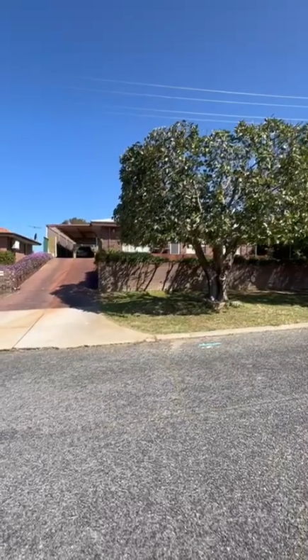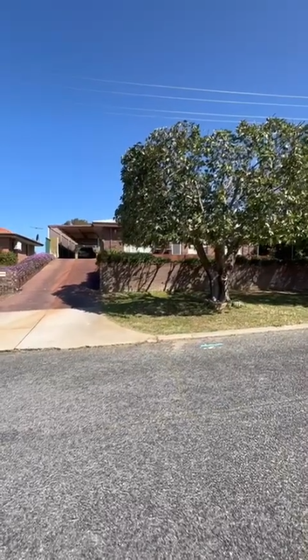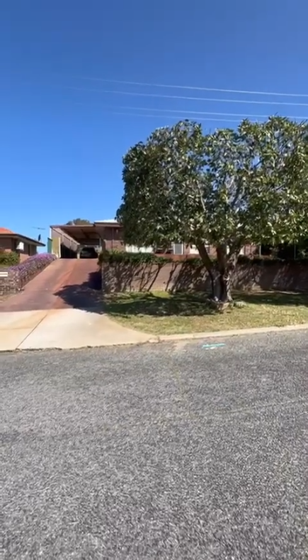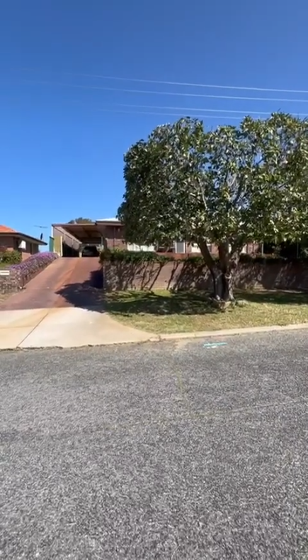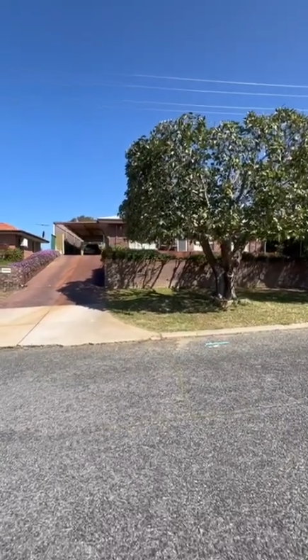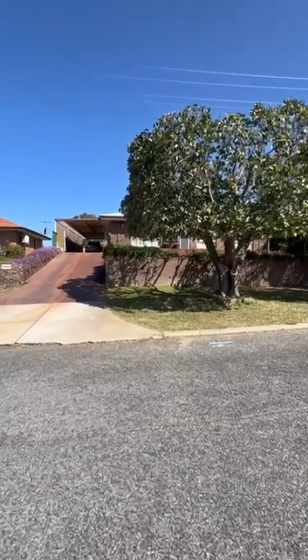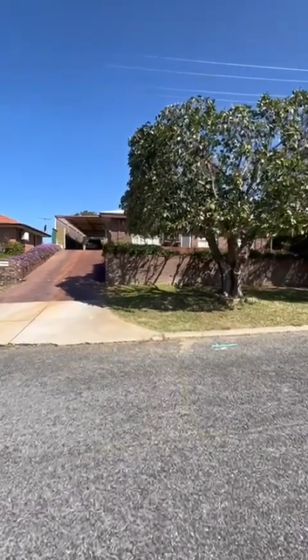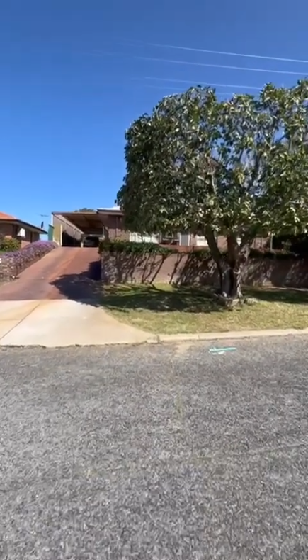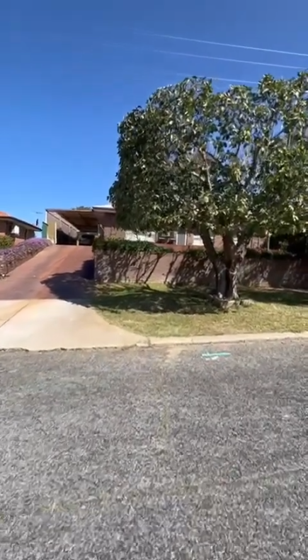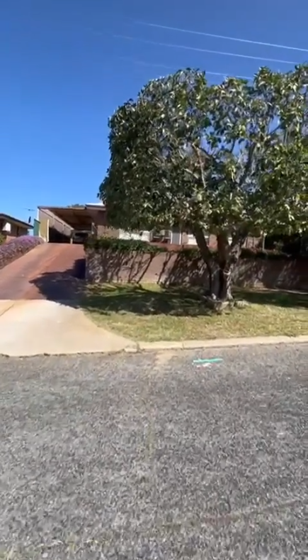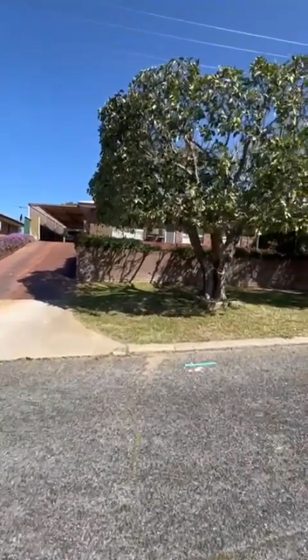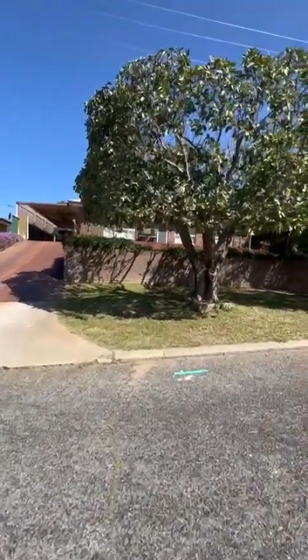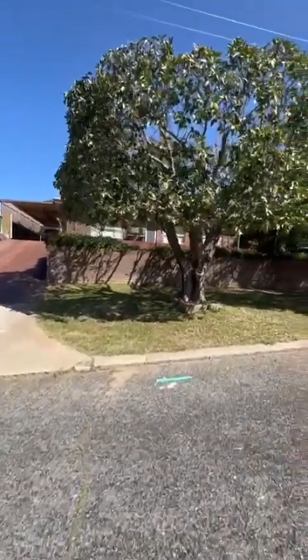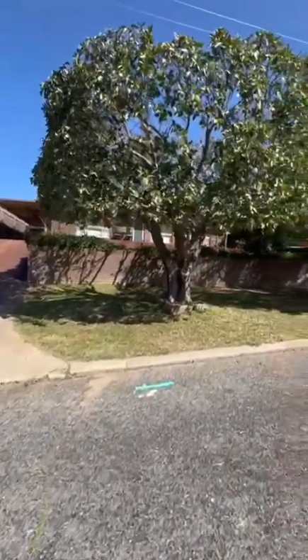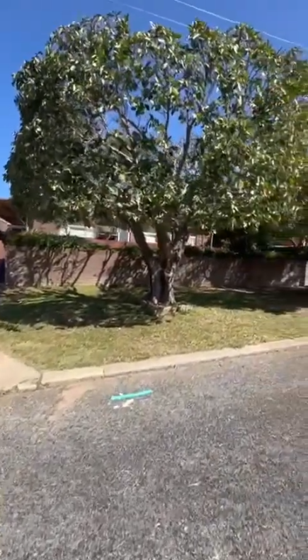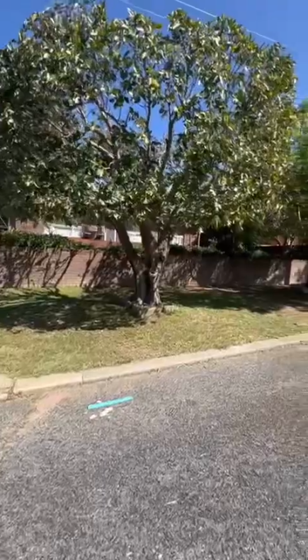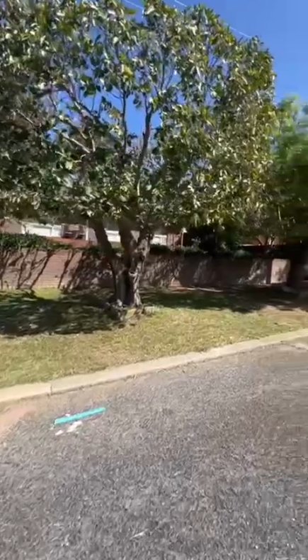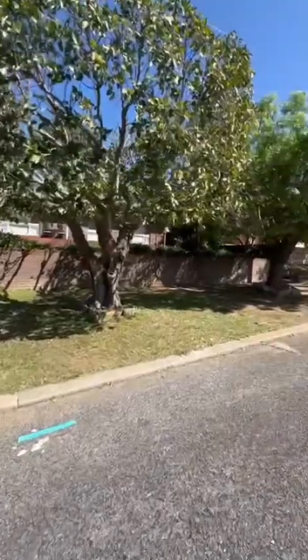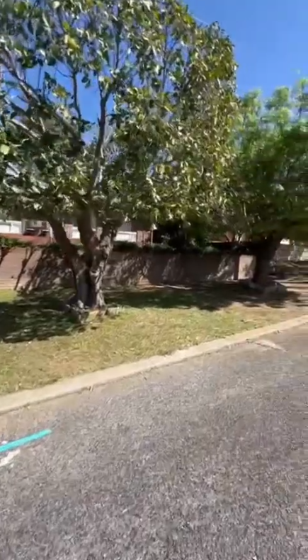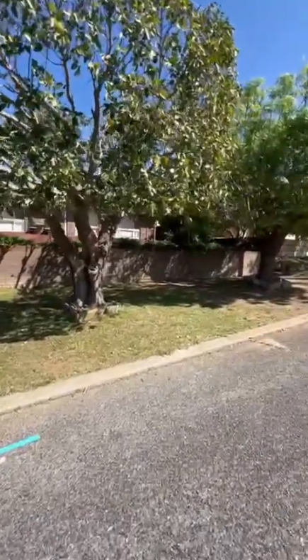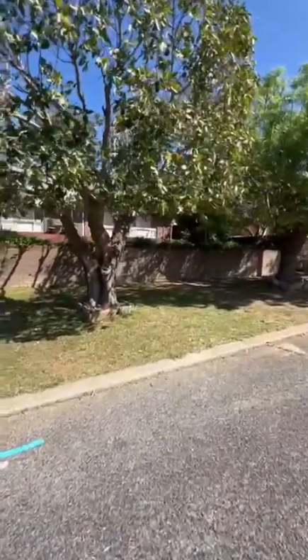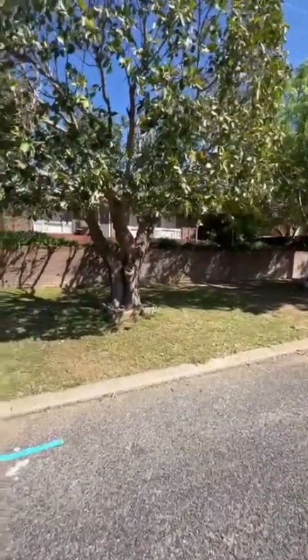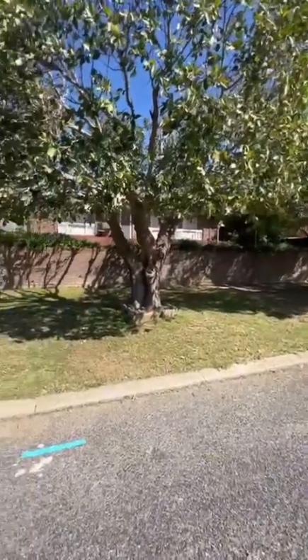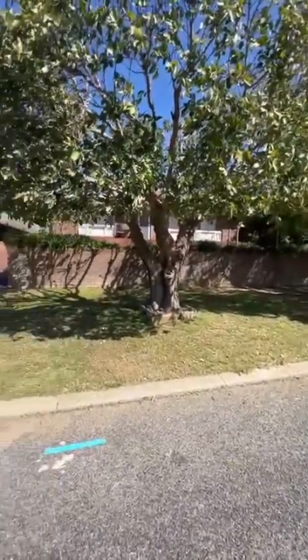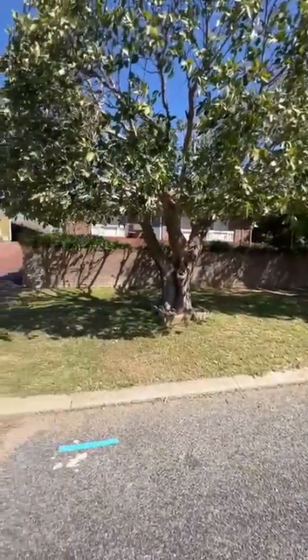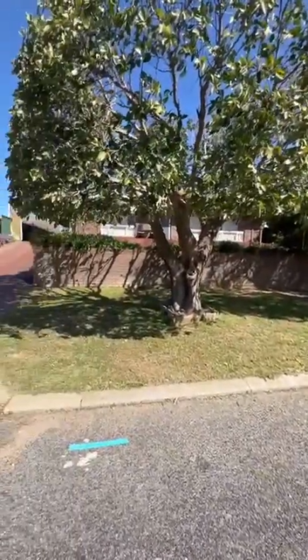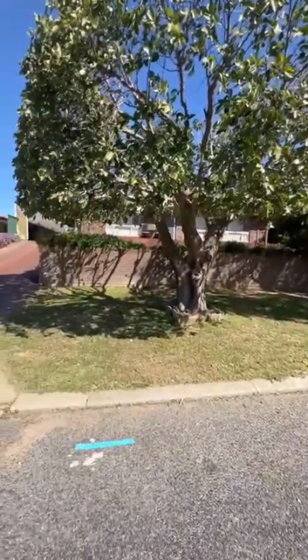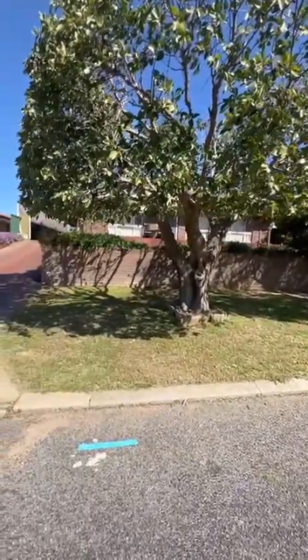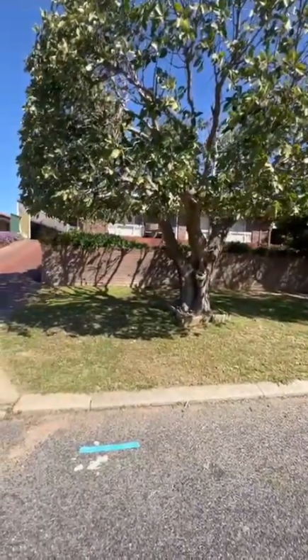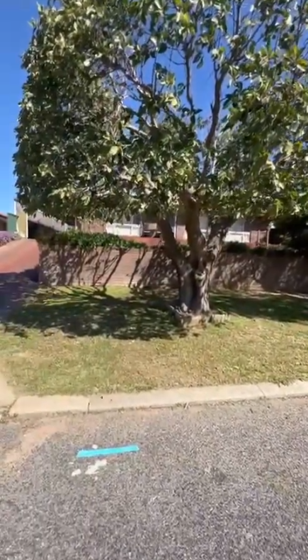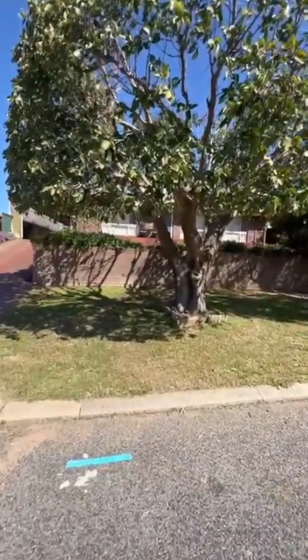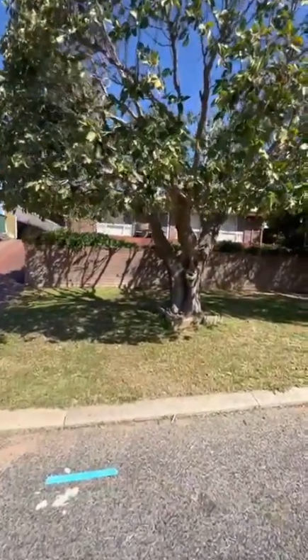G'day guys, Trent from Coolson & Co. Real Estate. I'm at 8 Hunt Place in Parmelia. Four bedroom, one bathroom, brick and tile home in really good condition.